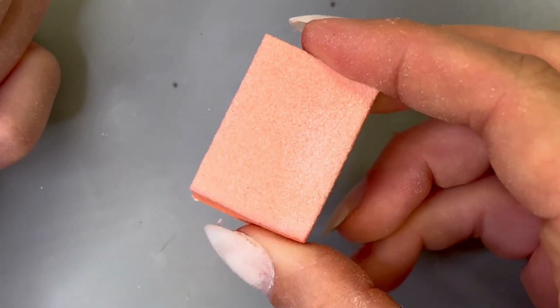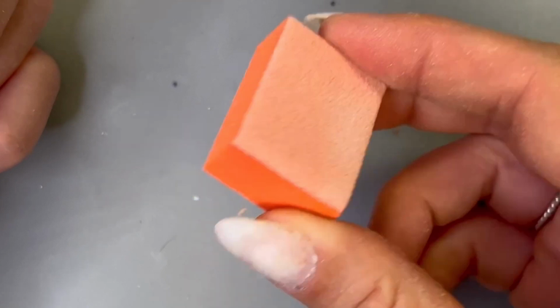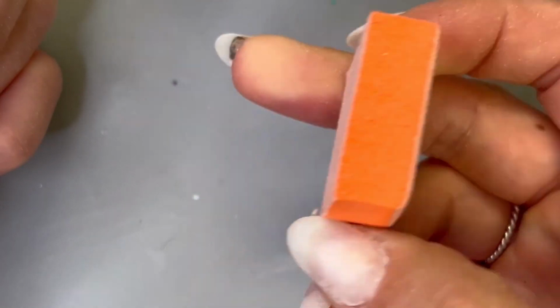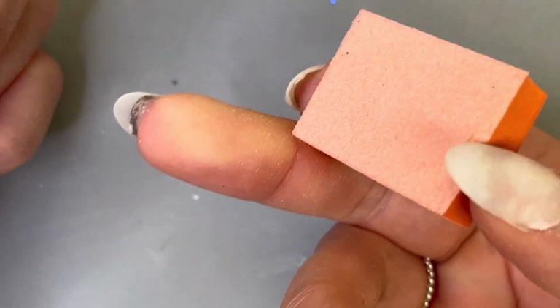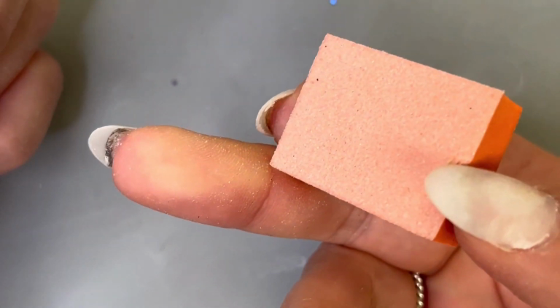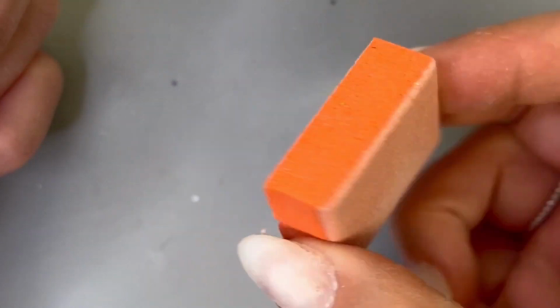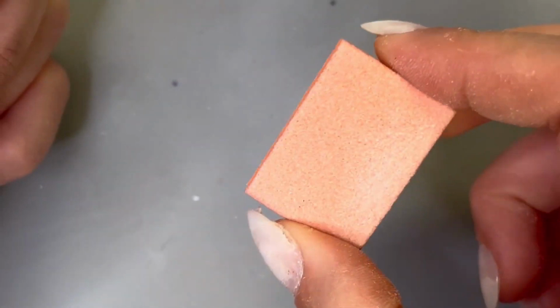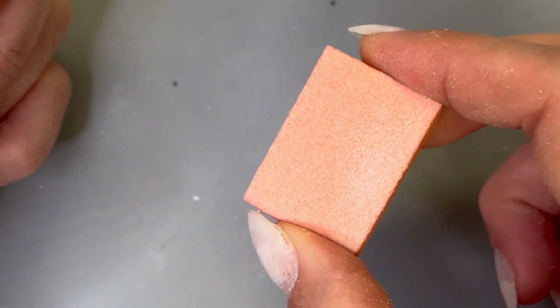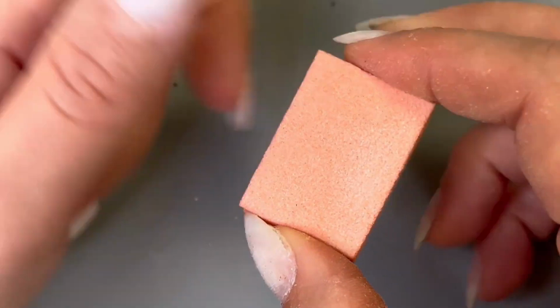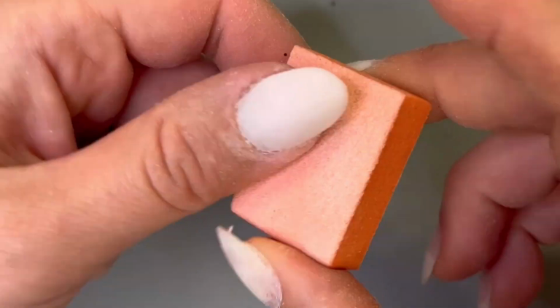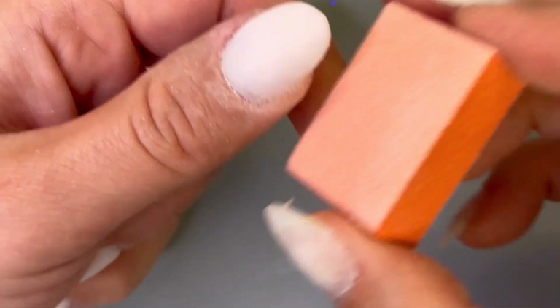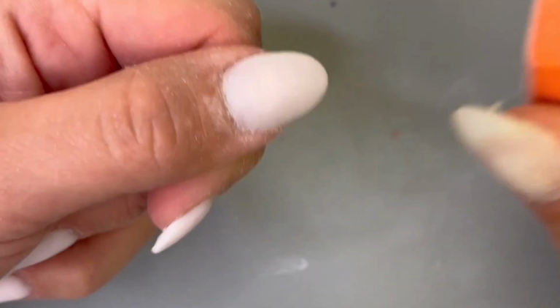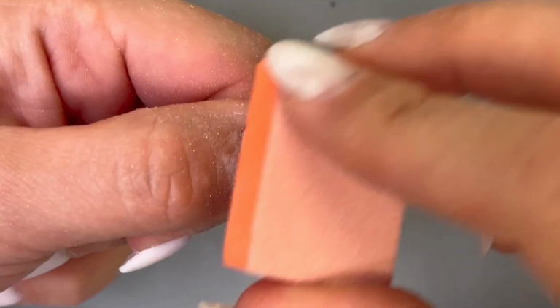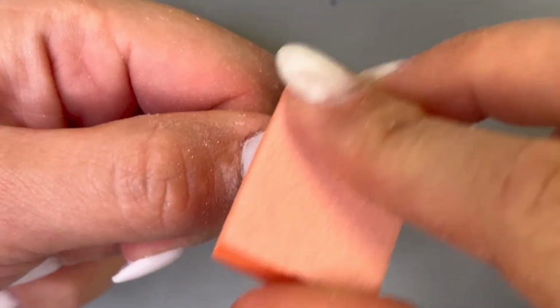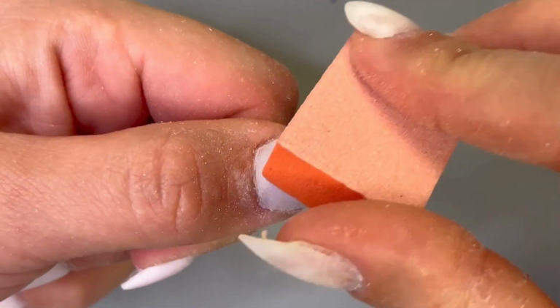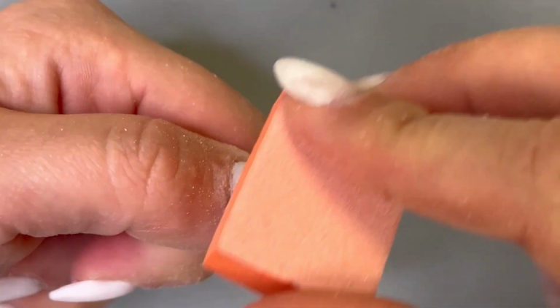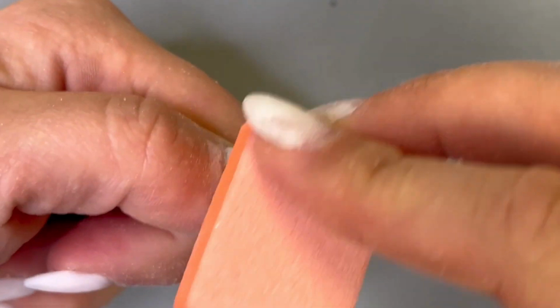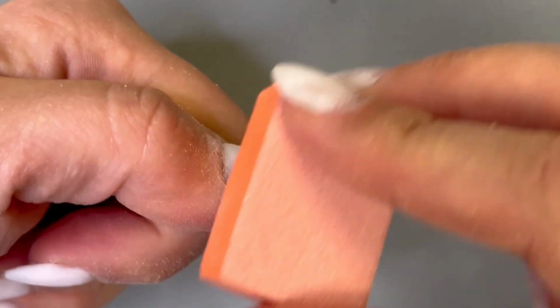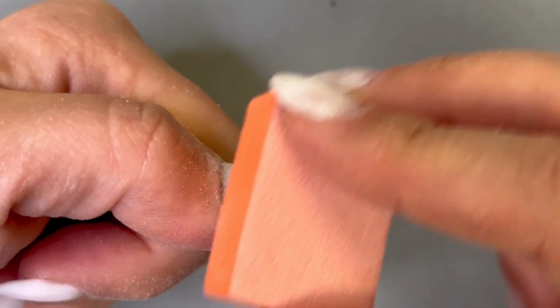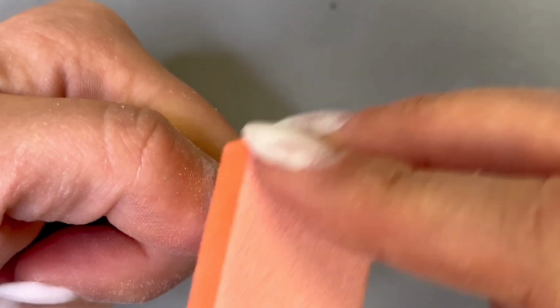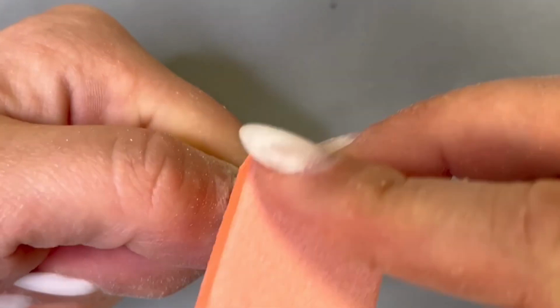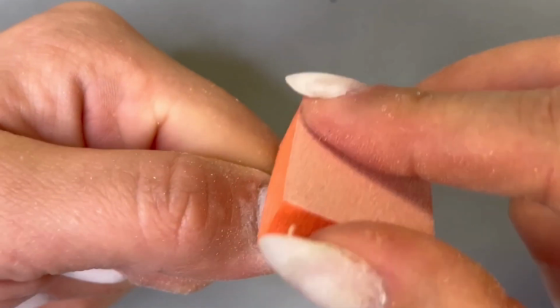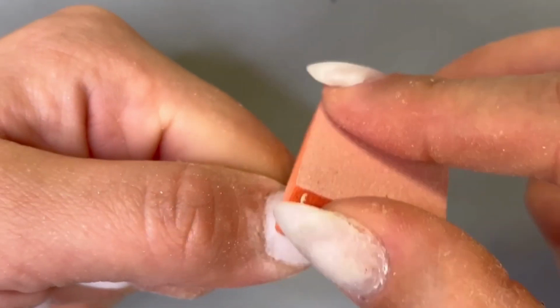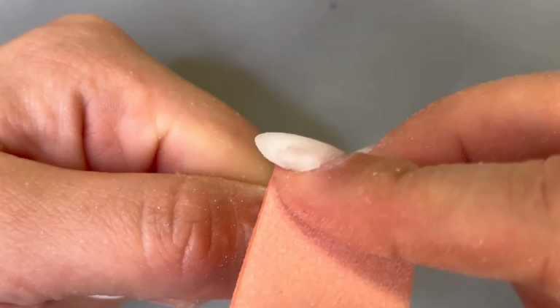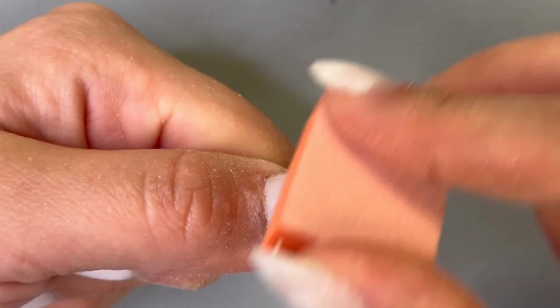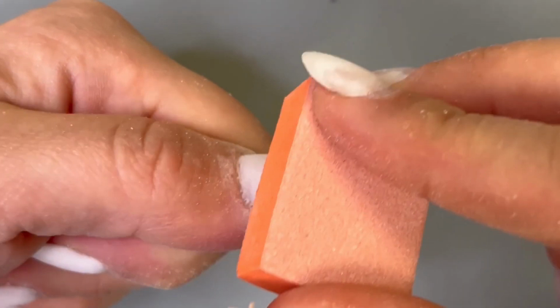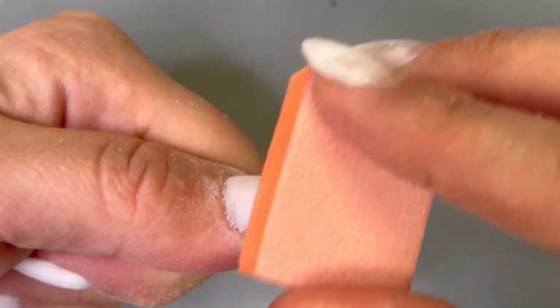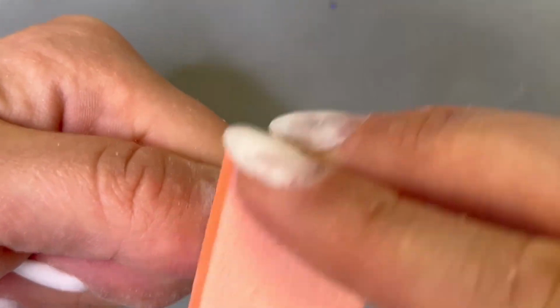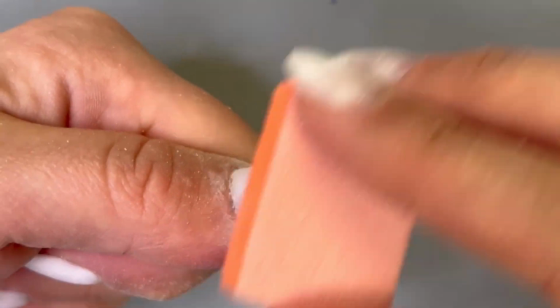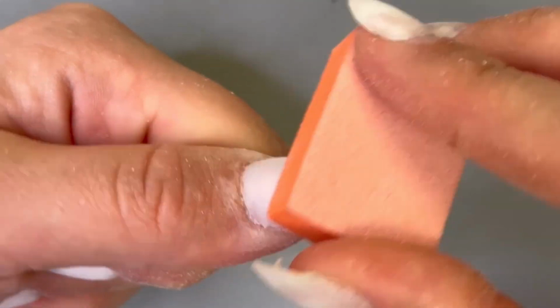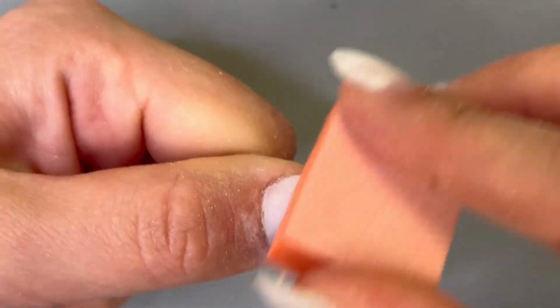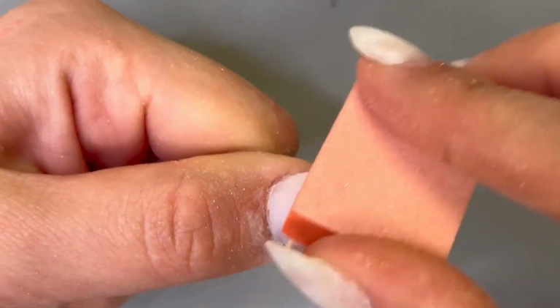Once I'm all done with the file, I like to finish everything off by buffing it really smooth with these orange buffer blocks. They're also really nice to run along the cuticle line to finish it off because they're really cushy and gentle.